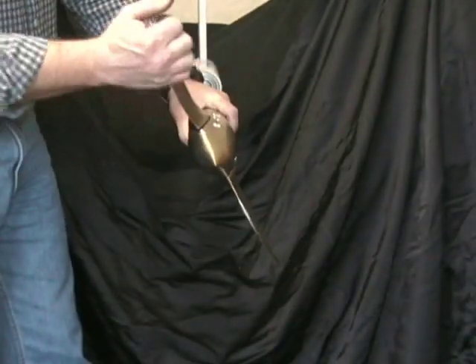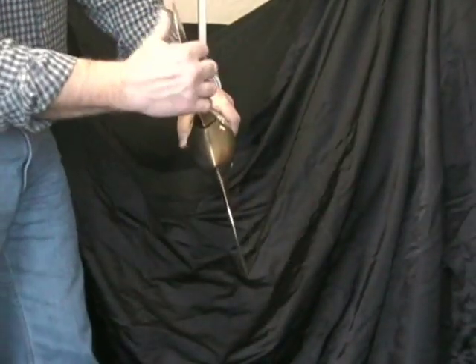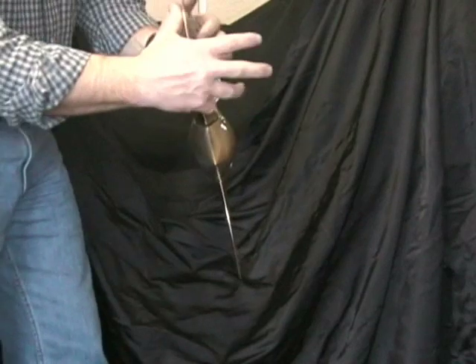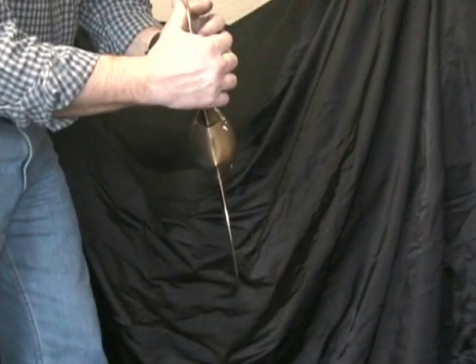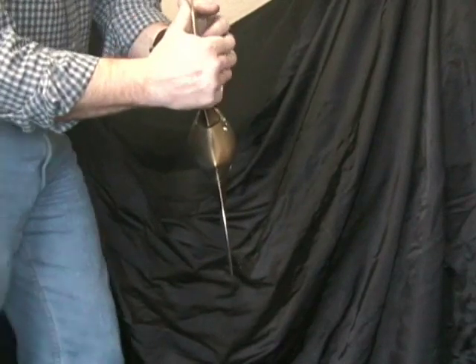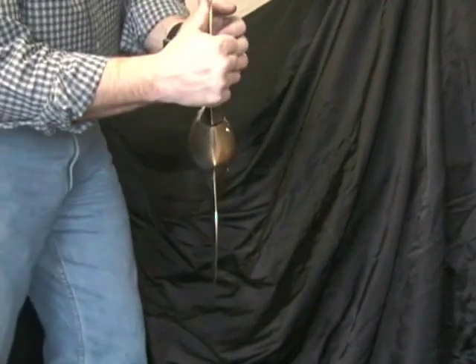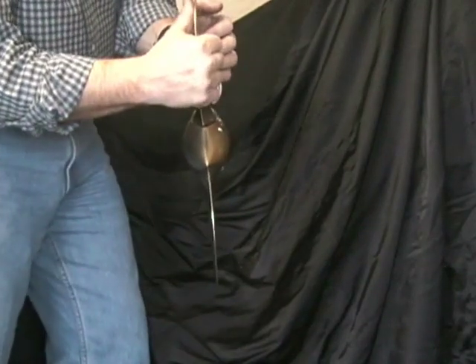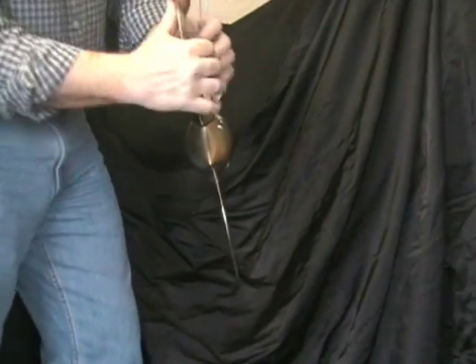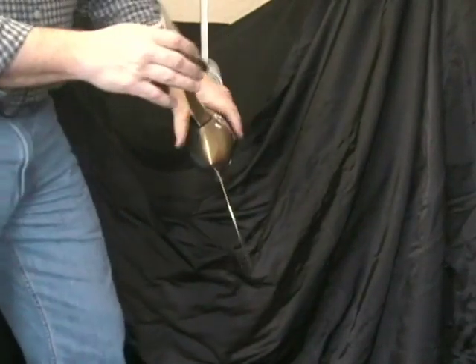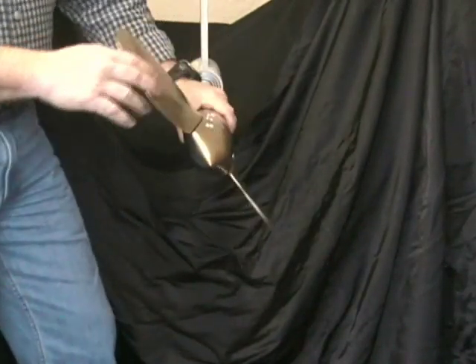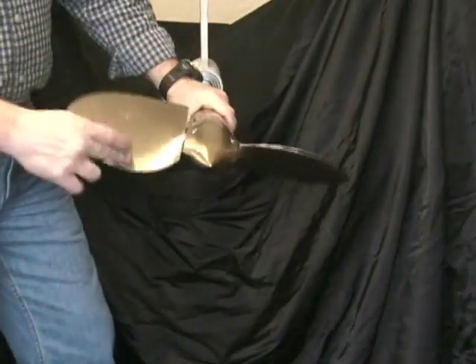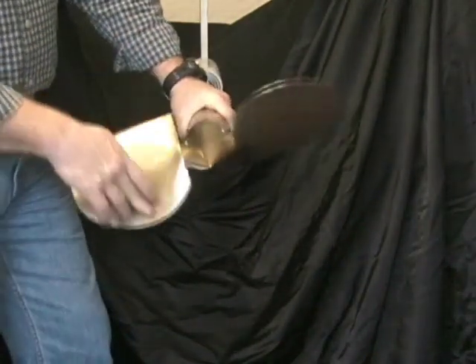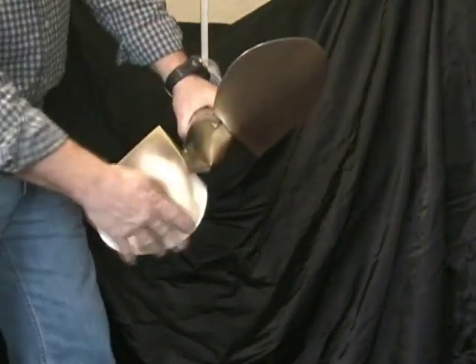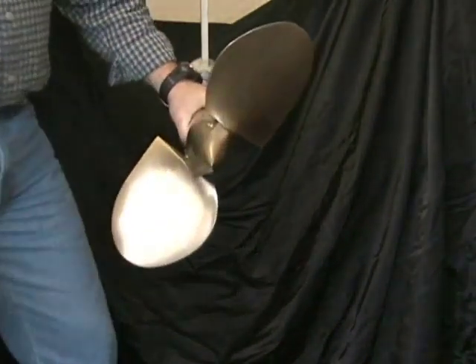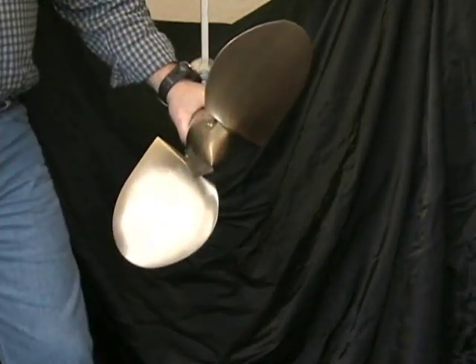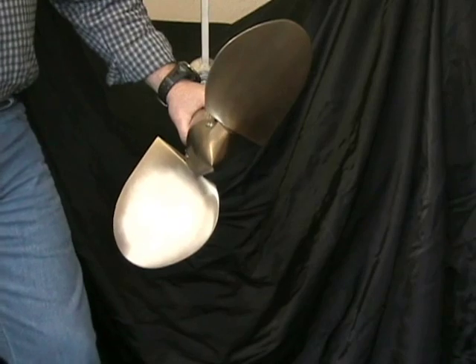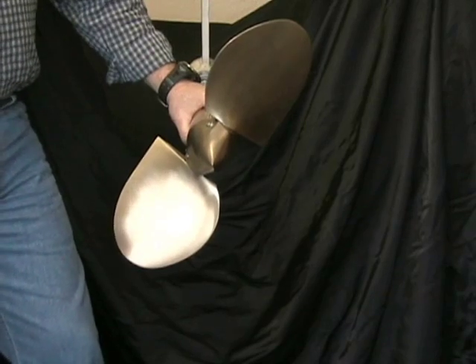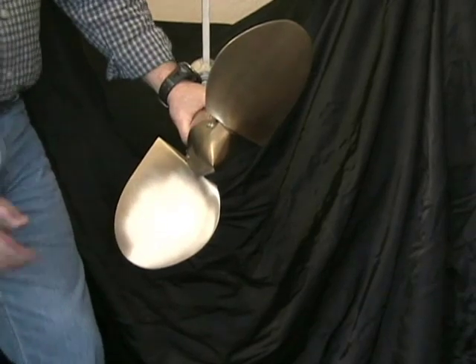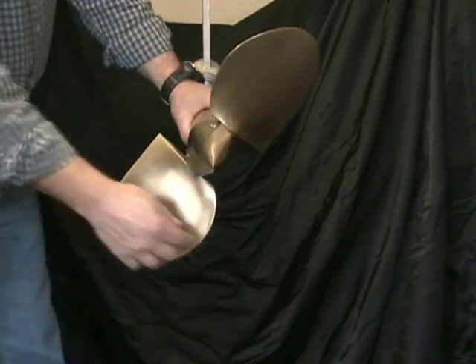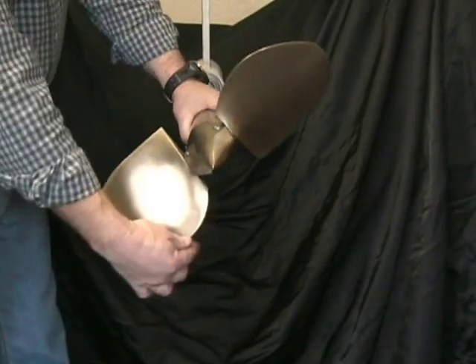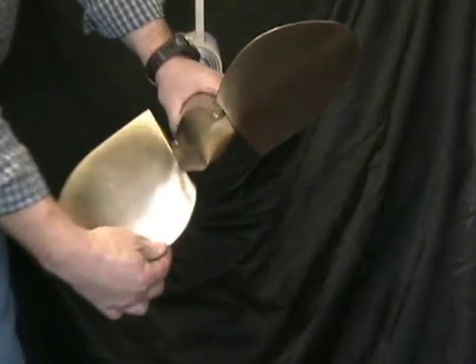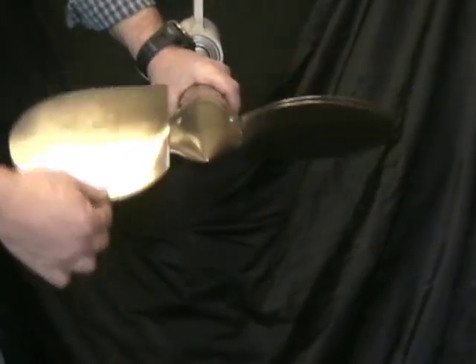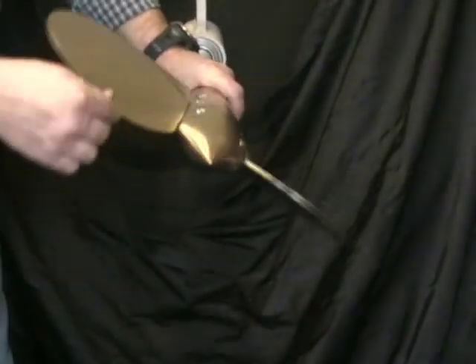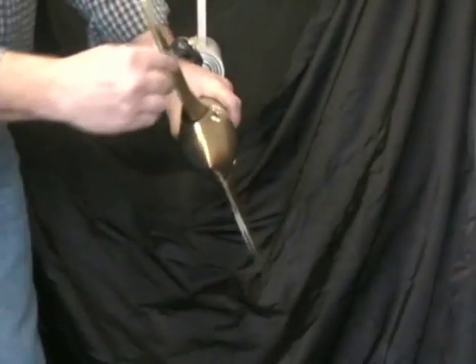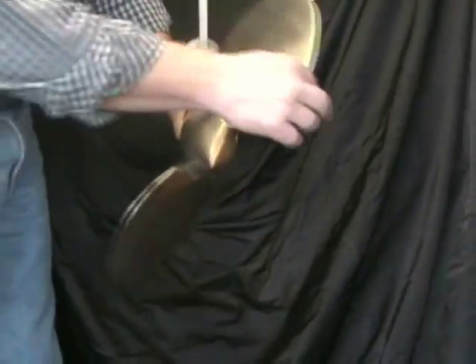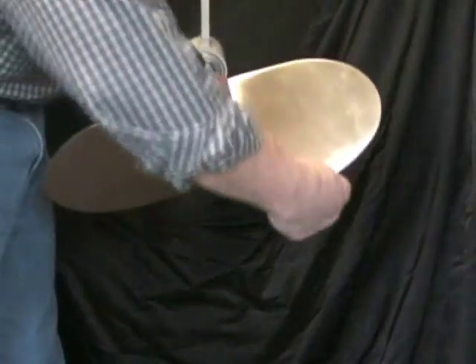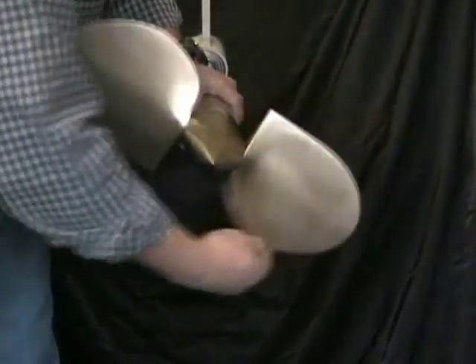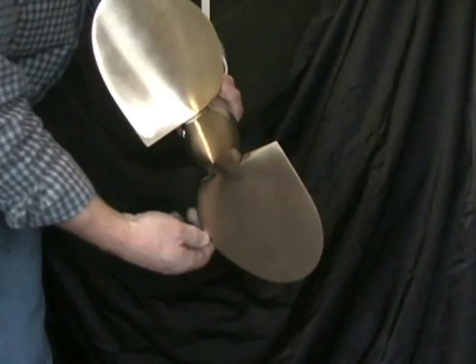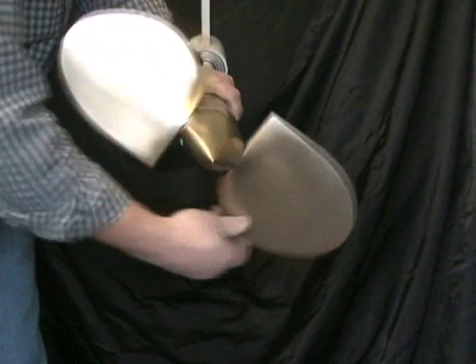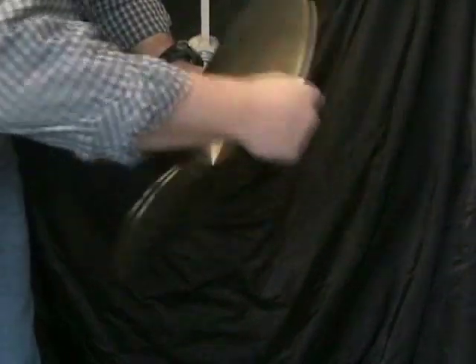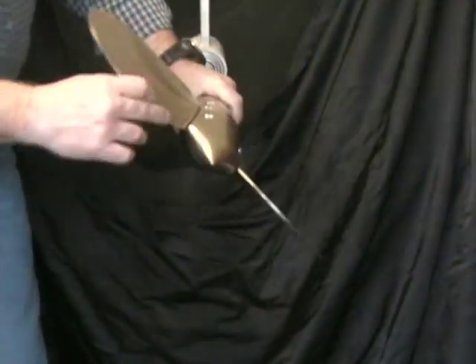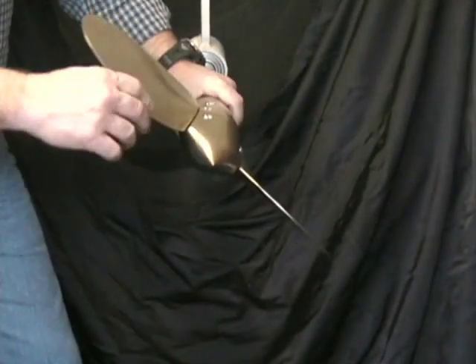If you're having to grab the propeller and rotate it, then you've got a hard spot that's not going to allow the propeller to feather. Just grab the trailing edge with a couple fingers and you should be able to rotate it all the way from forward to reverse.